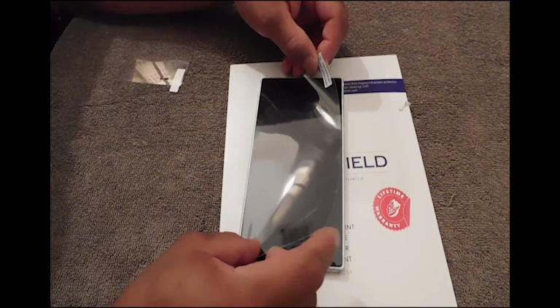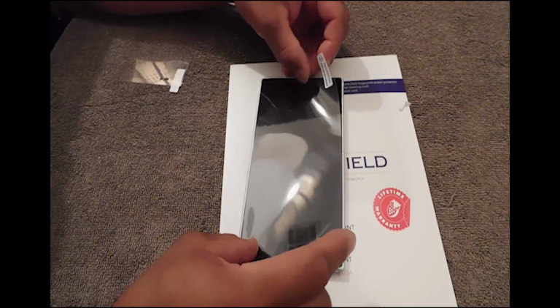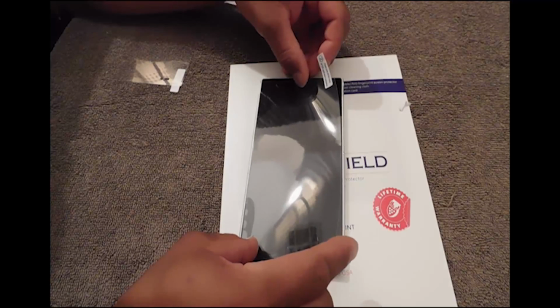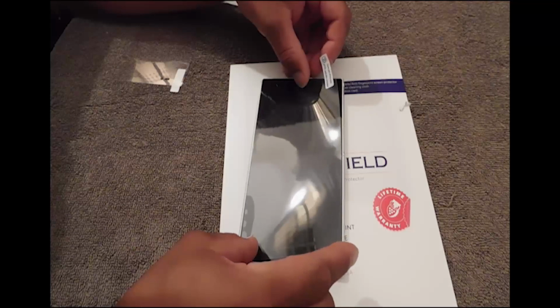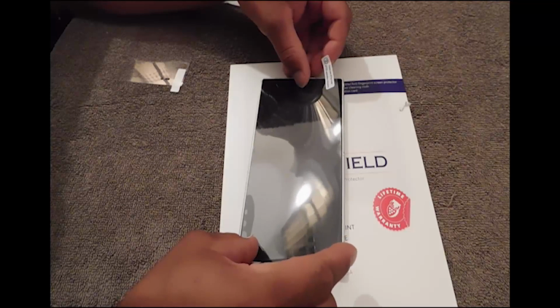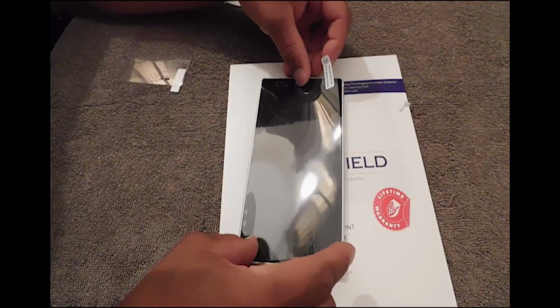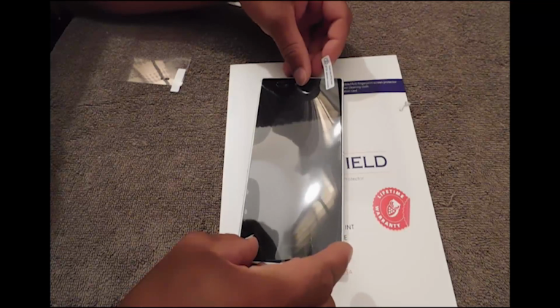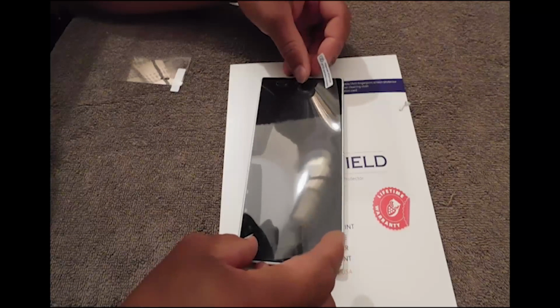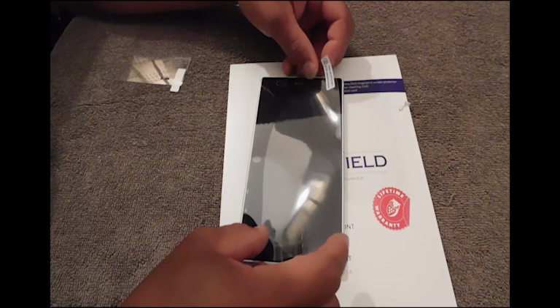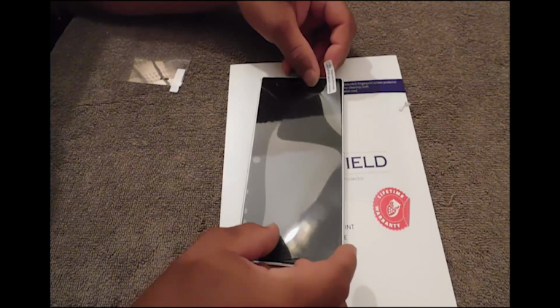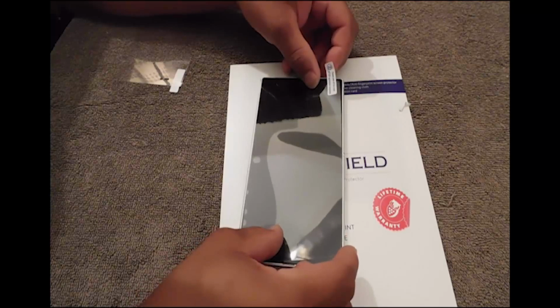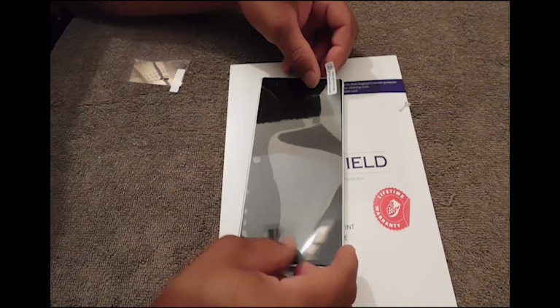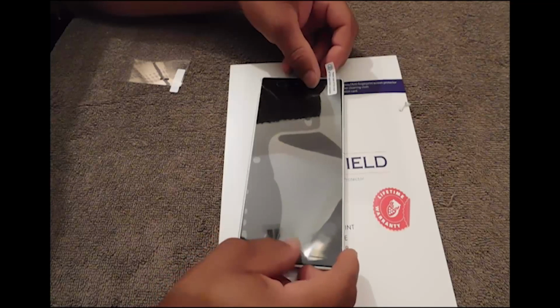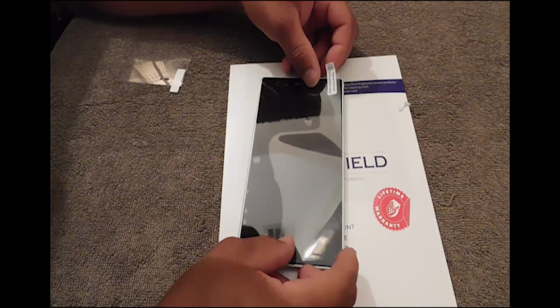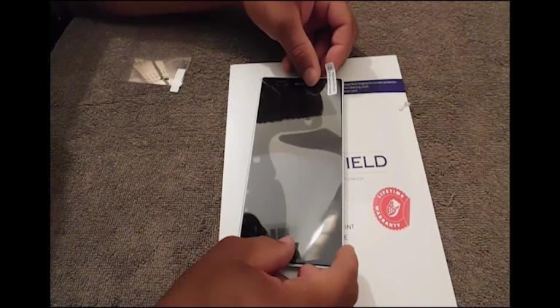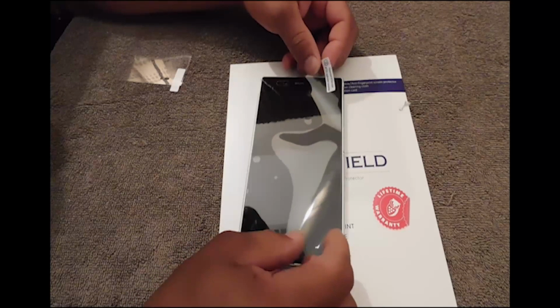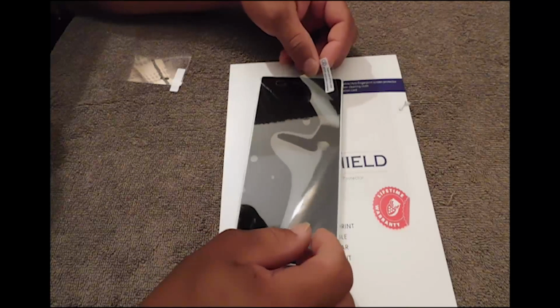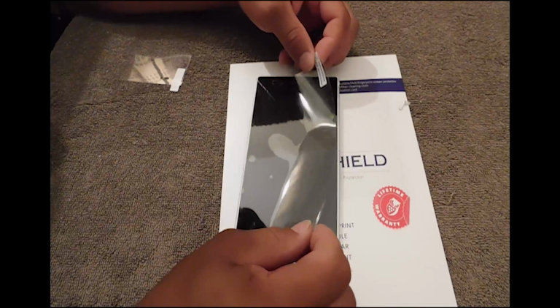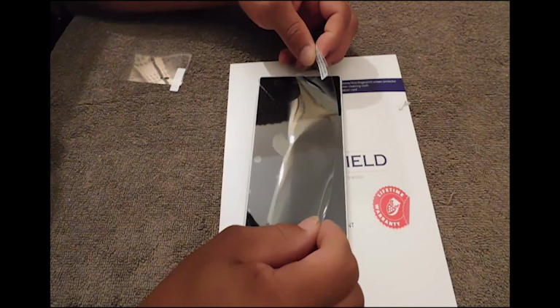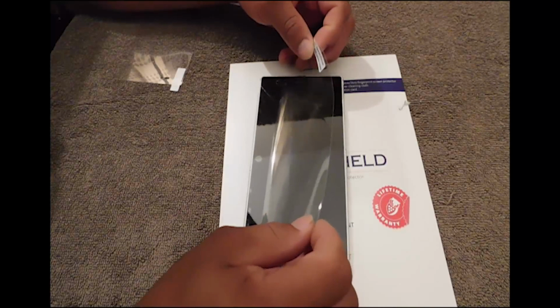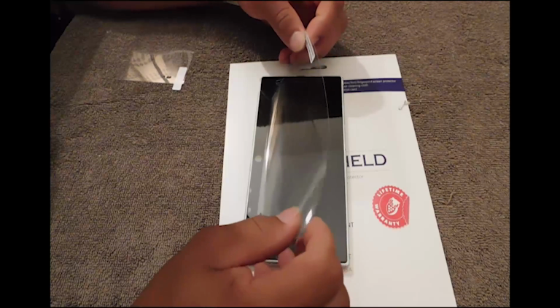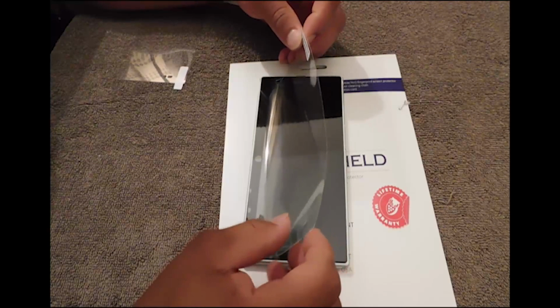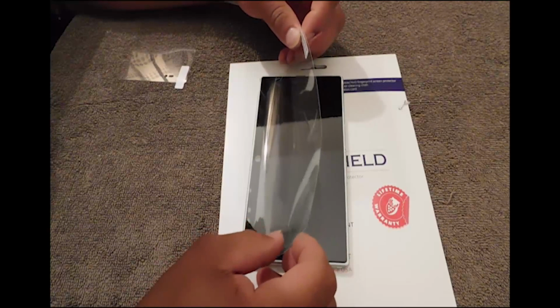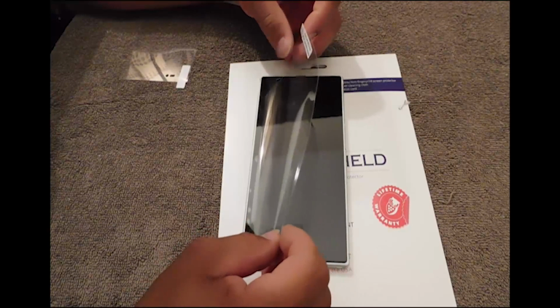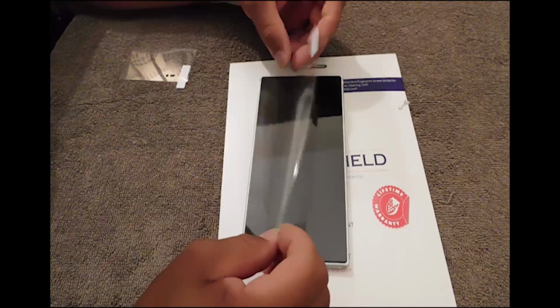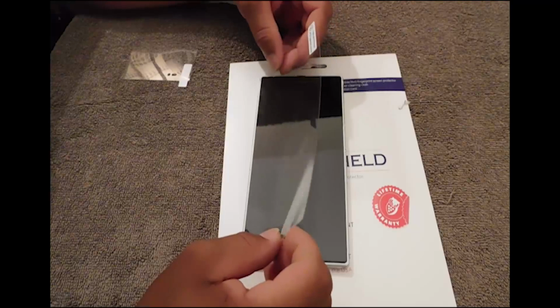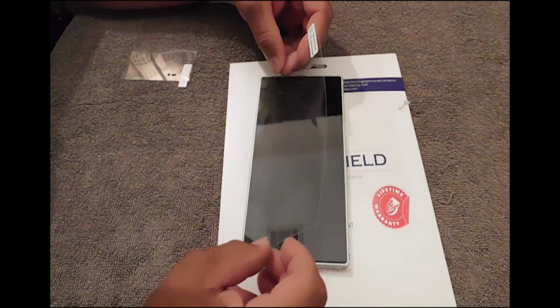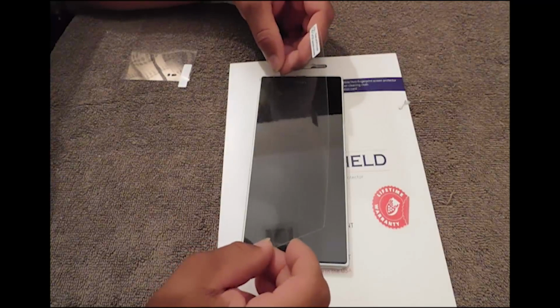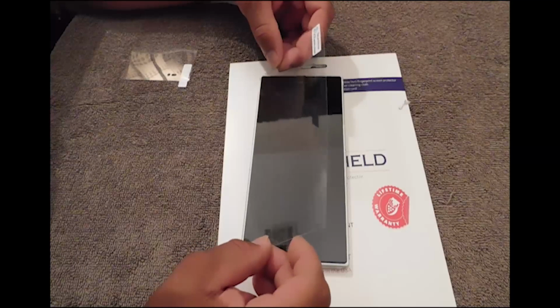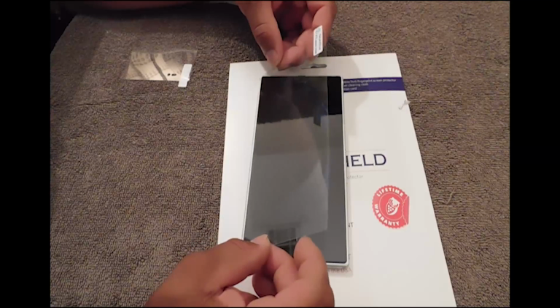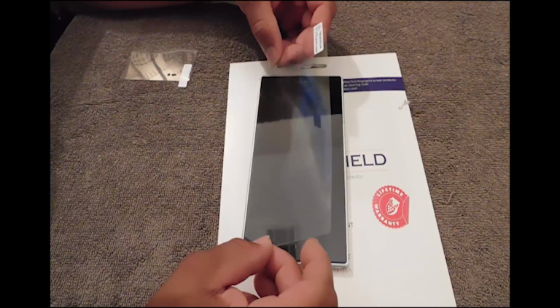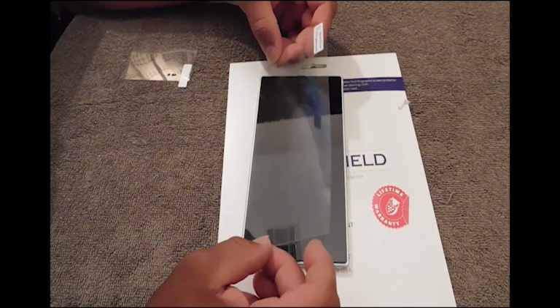And again, if you don't get it right, it's all good — all you got to do is take it off and try it again.